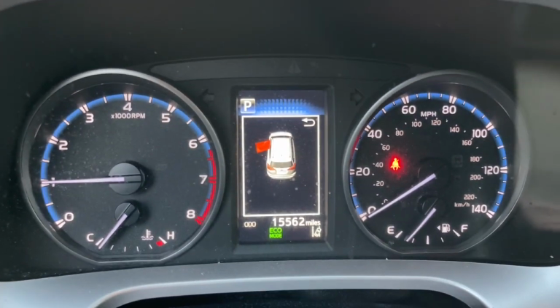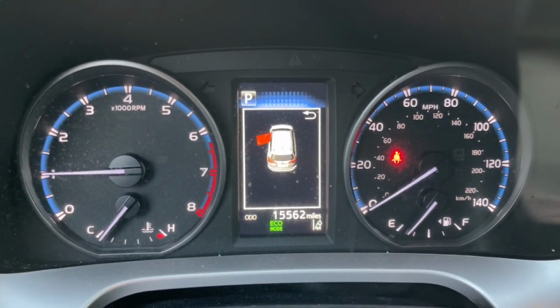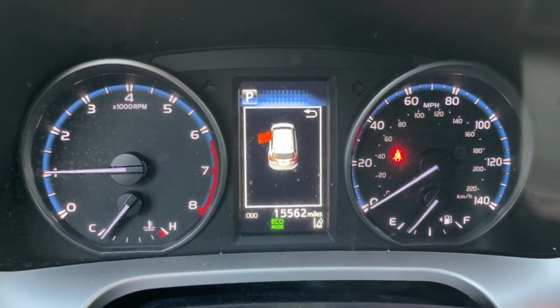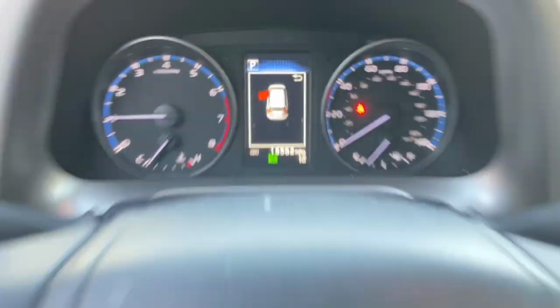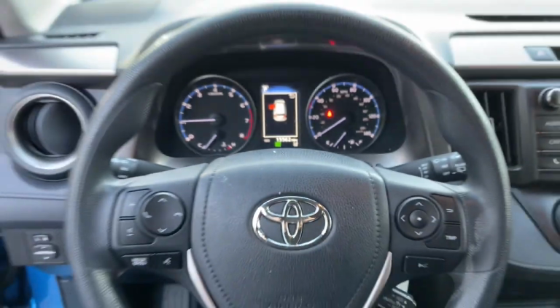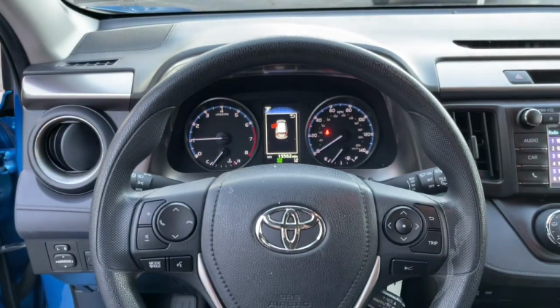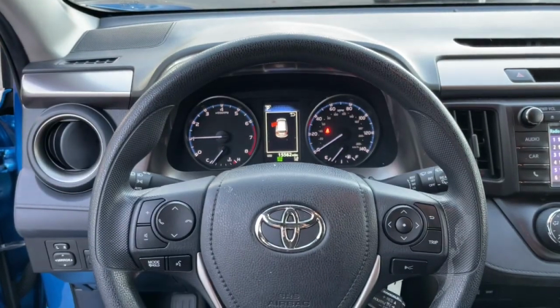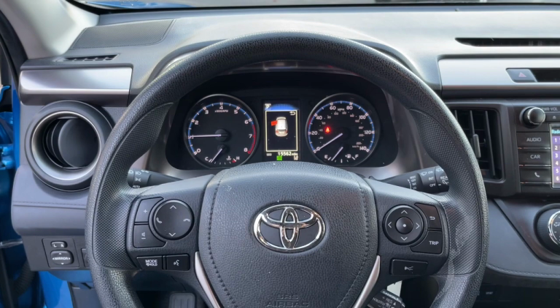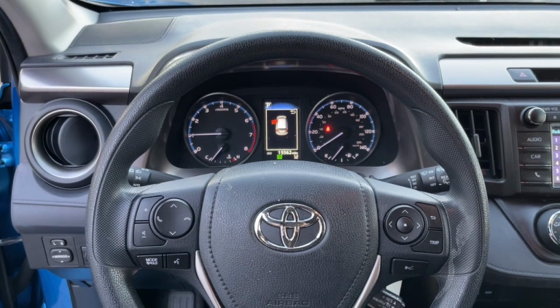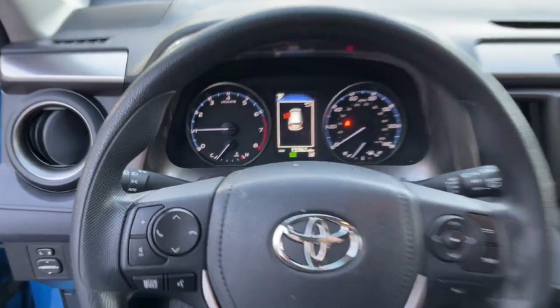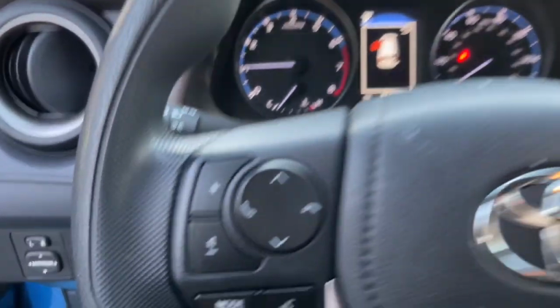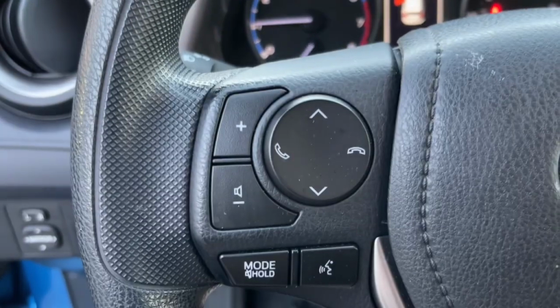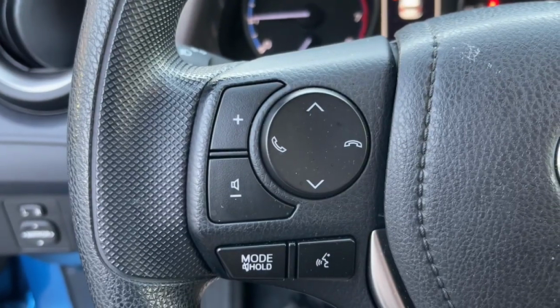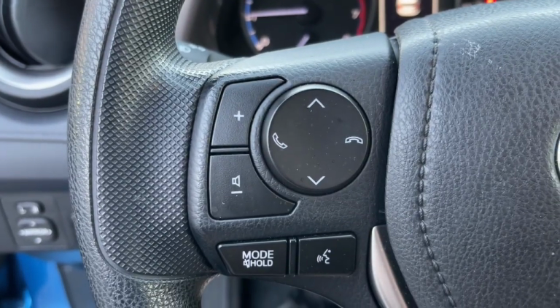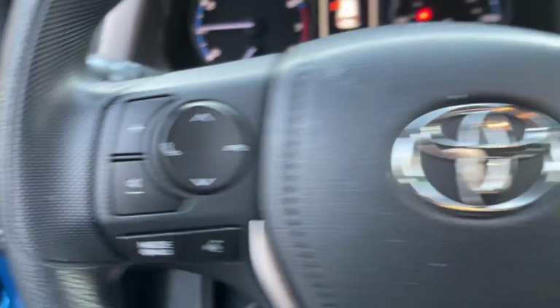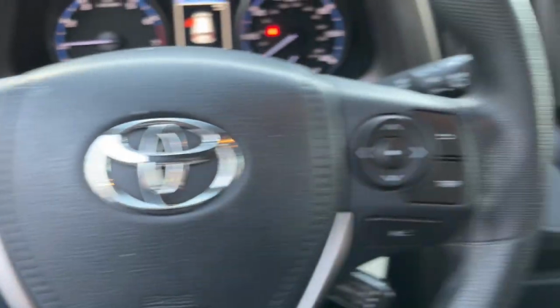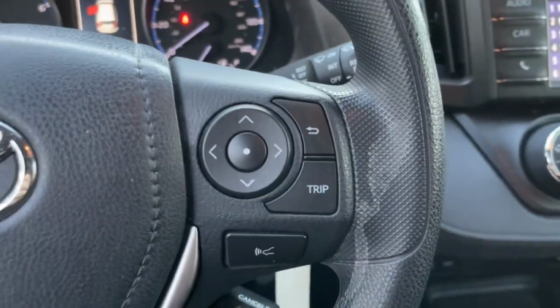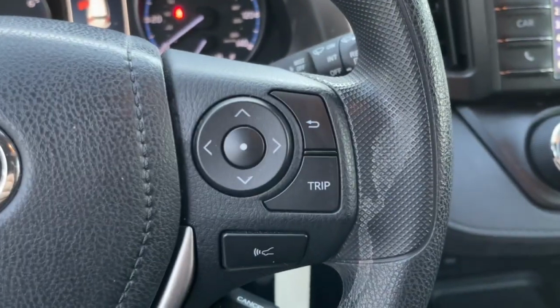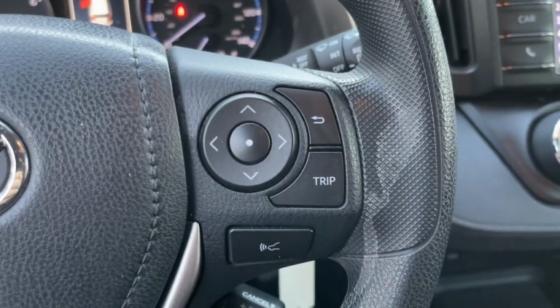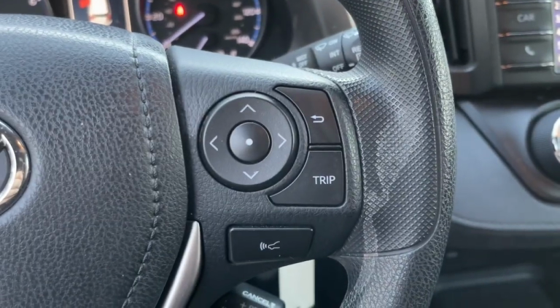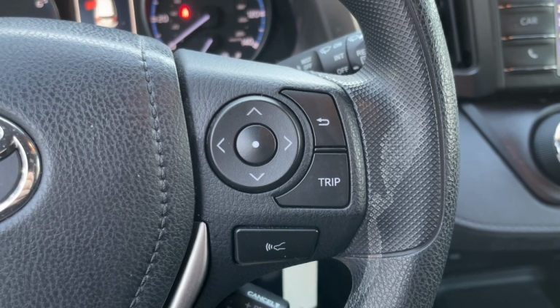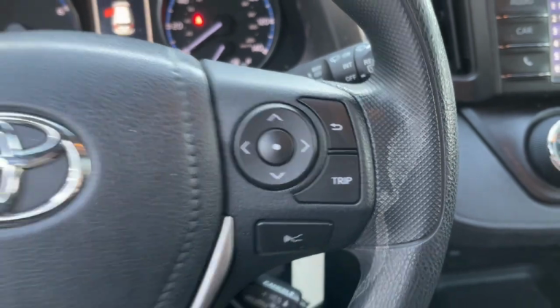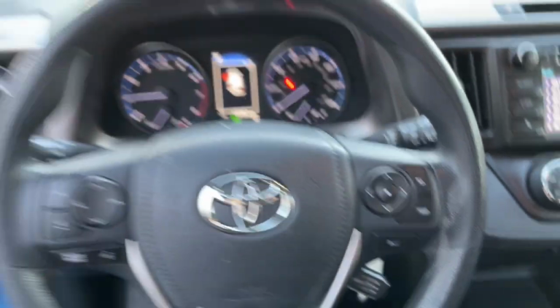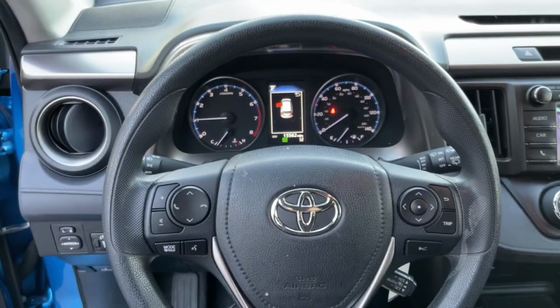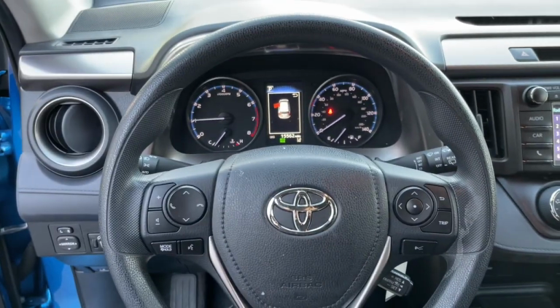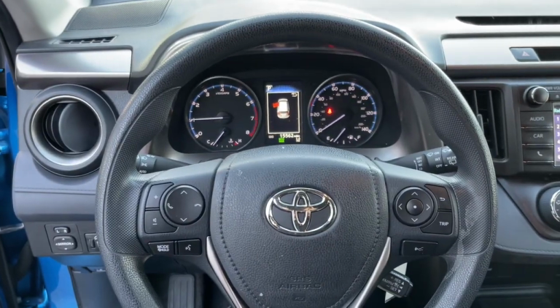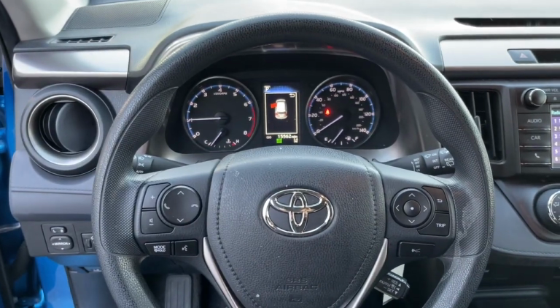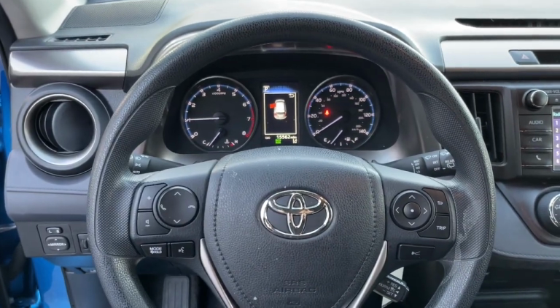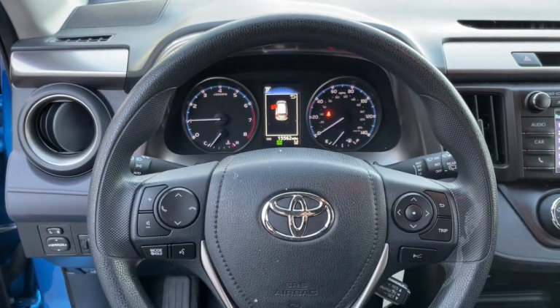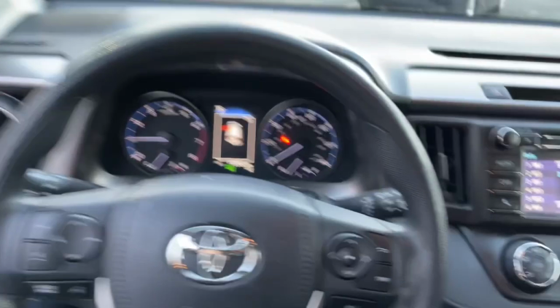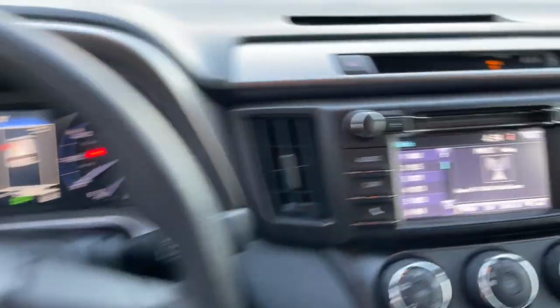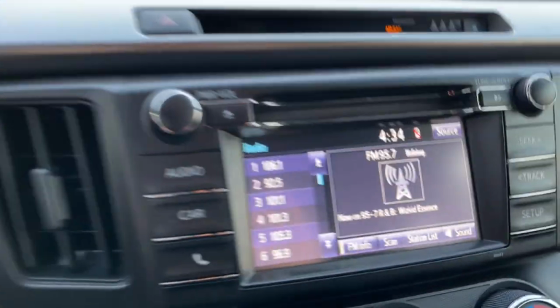The following are some of this vehicle's highlighted options: Adaptive Cruise Control, Electronic Stability Control, Trip Computer, Bucket Seats, Power Windows, Four-wheel Disc Brakes, and Power Steering.